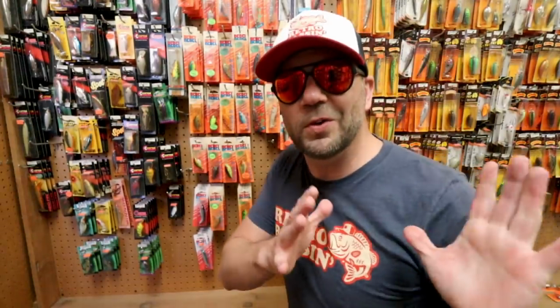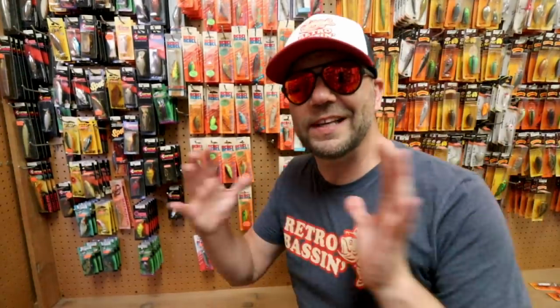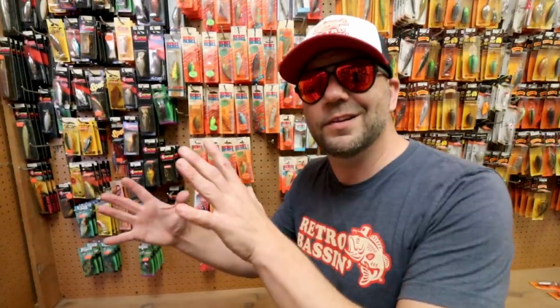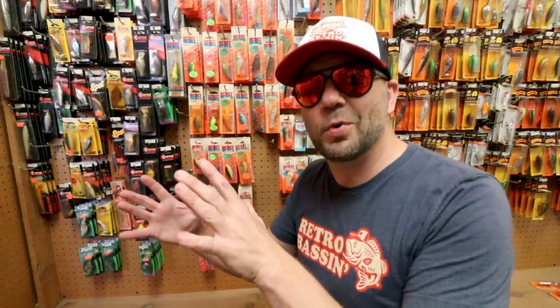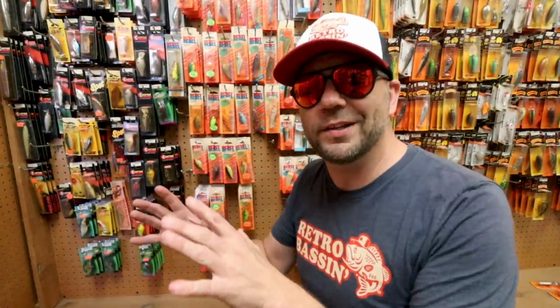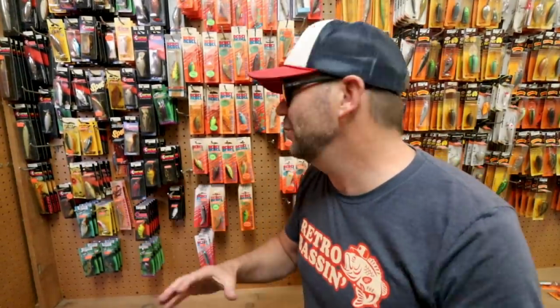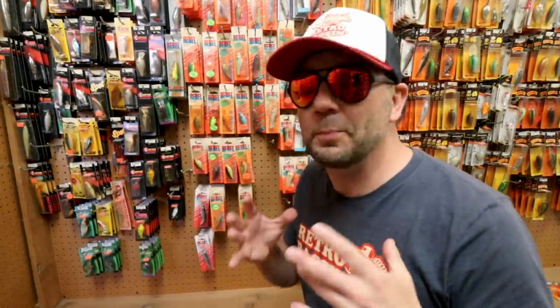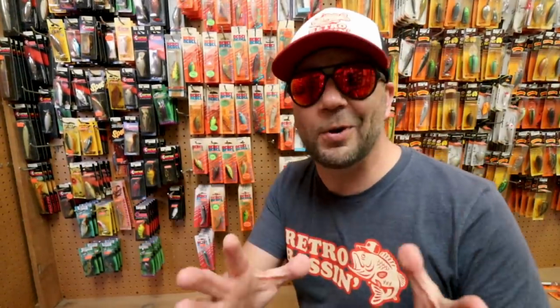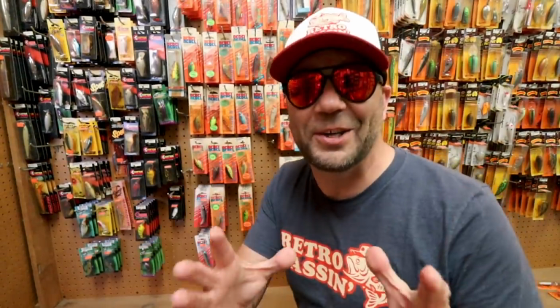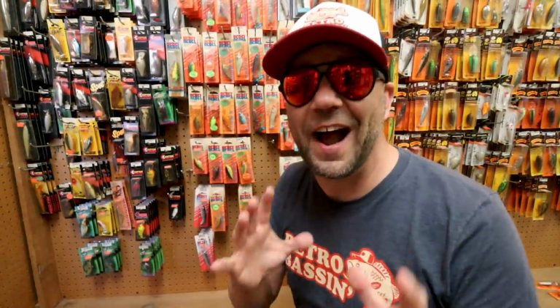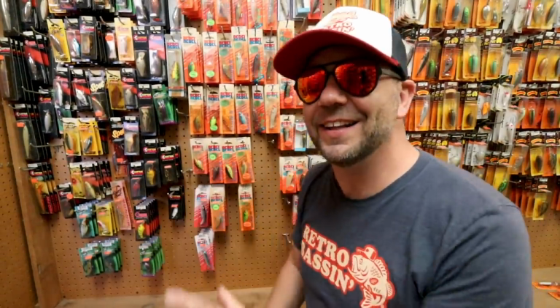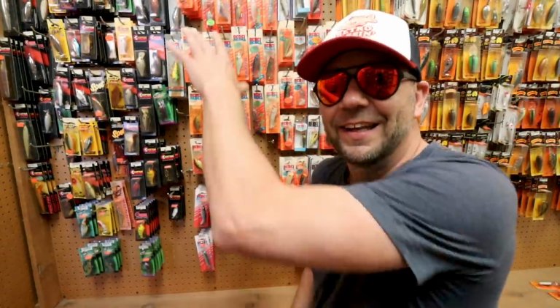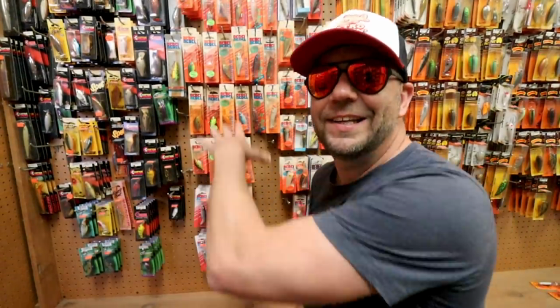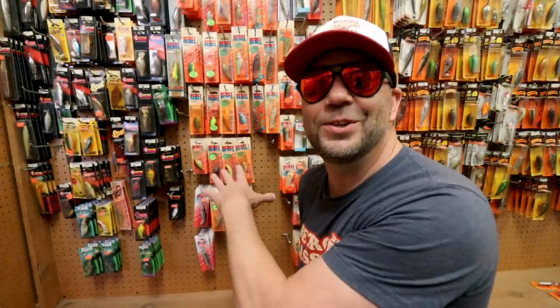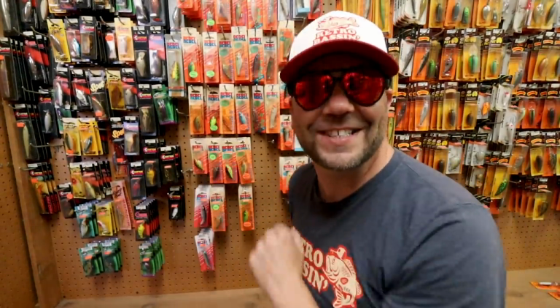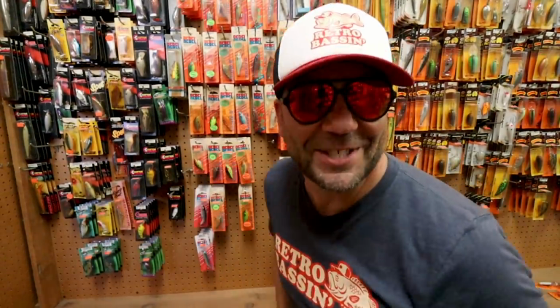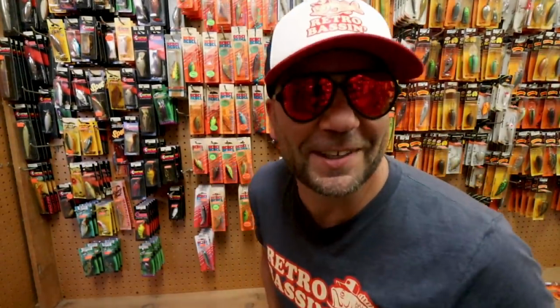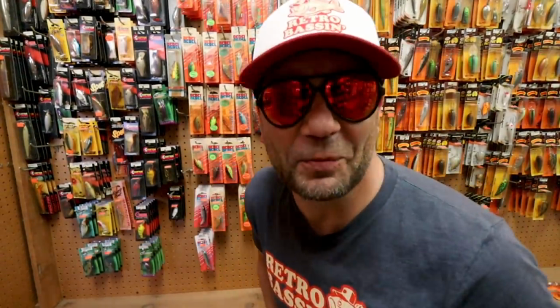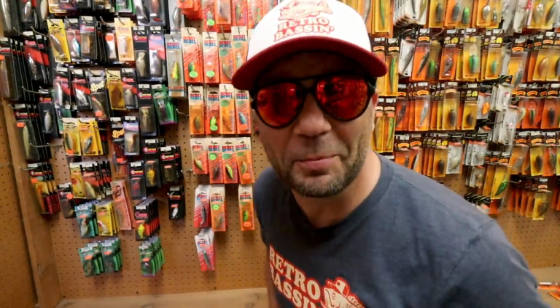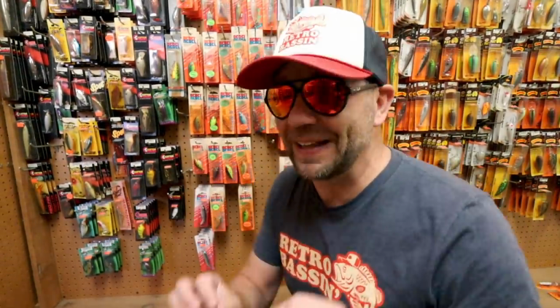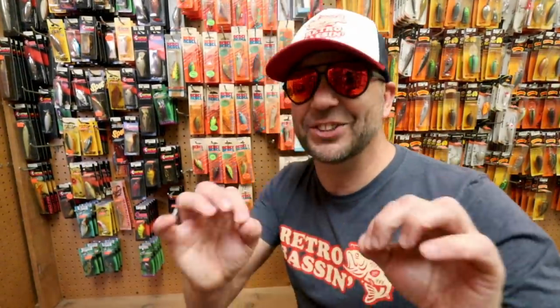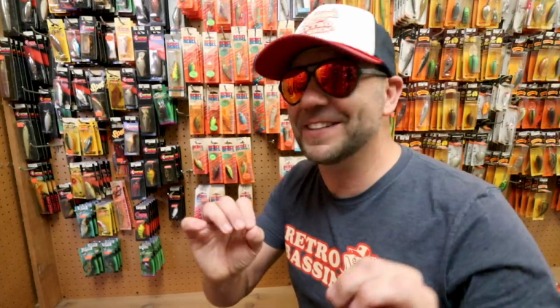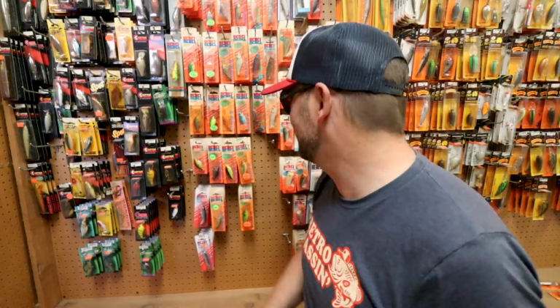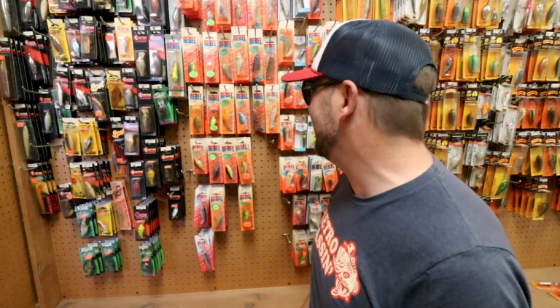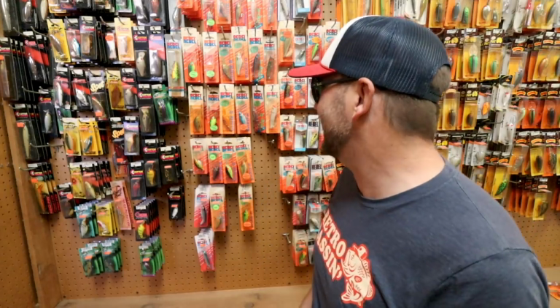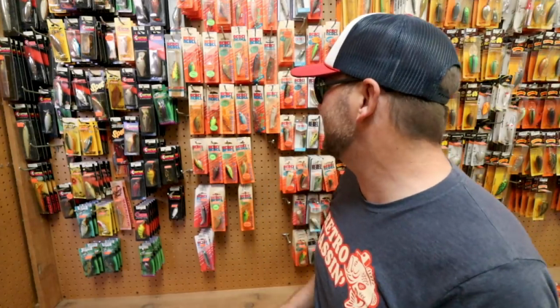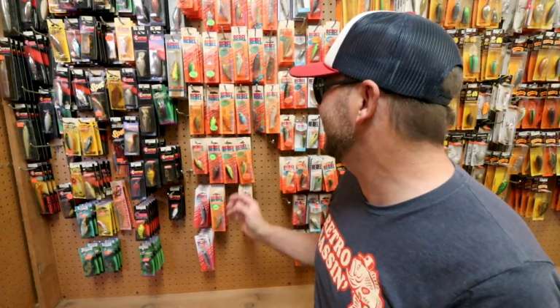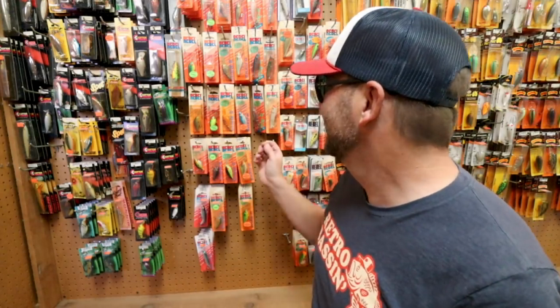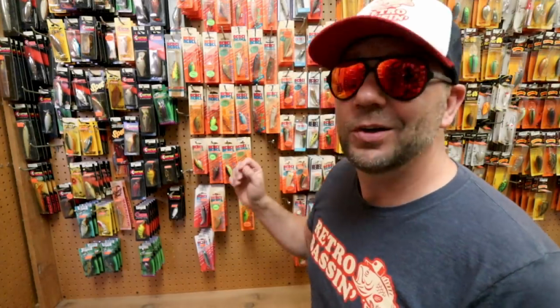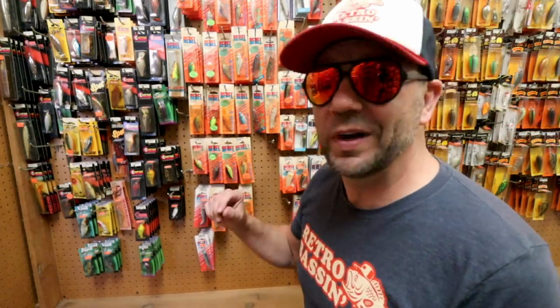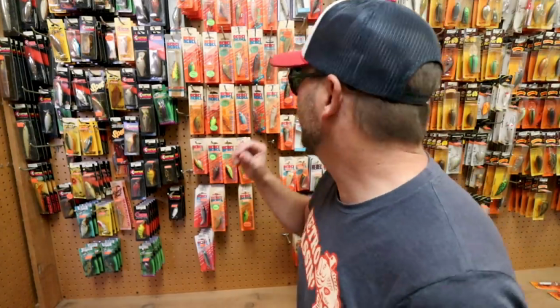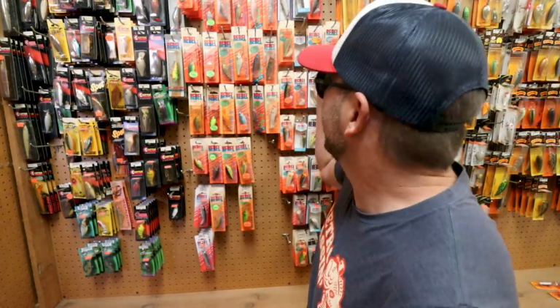We're moving on down the pre-Pradco aisle into the section of Rebel baits. I'll show you some of the cool baits I spotted really quickly.